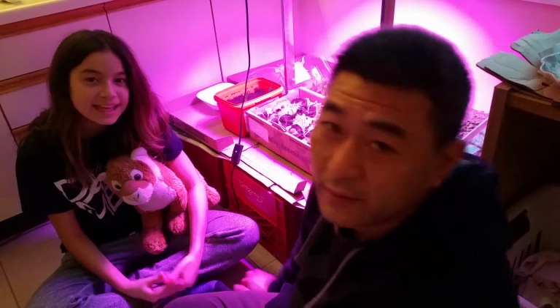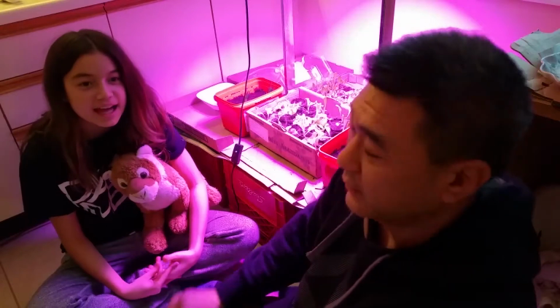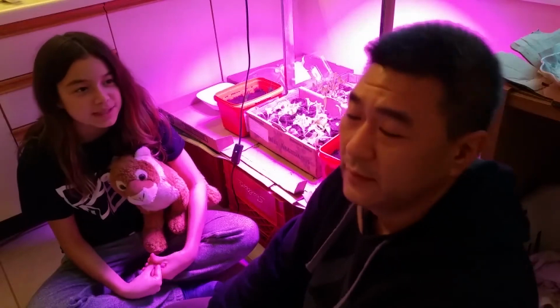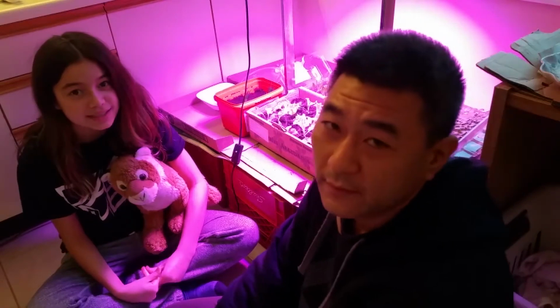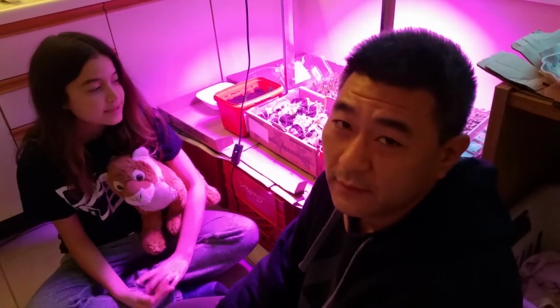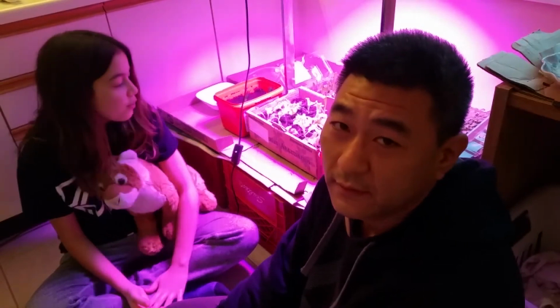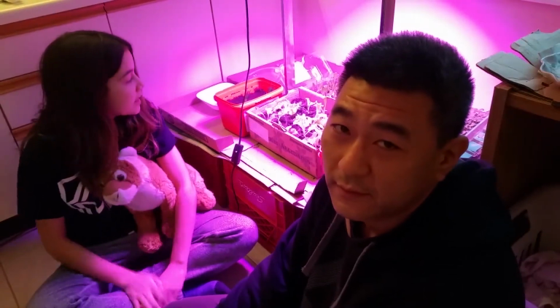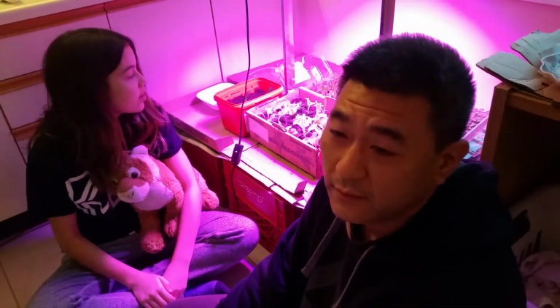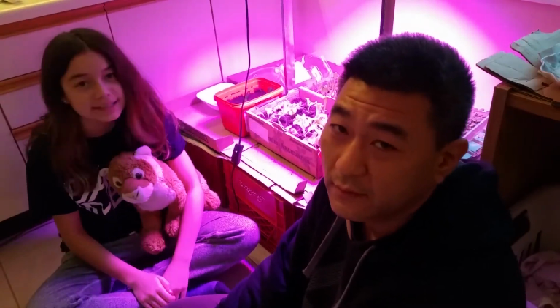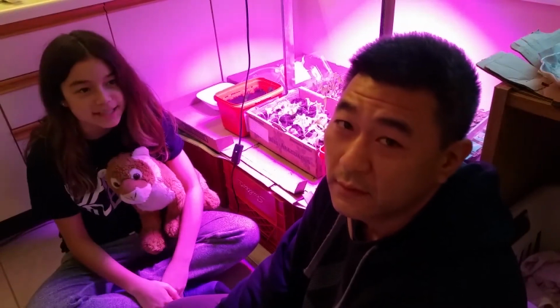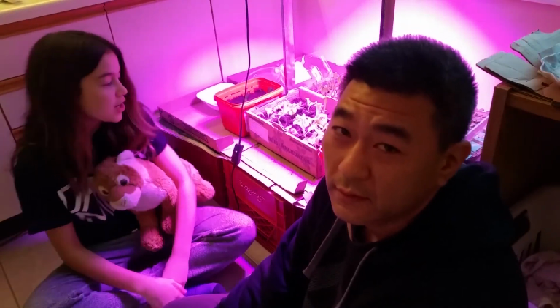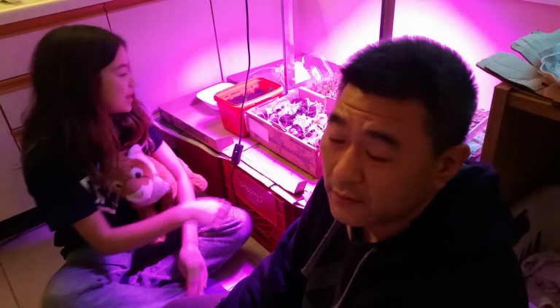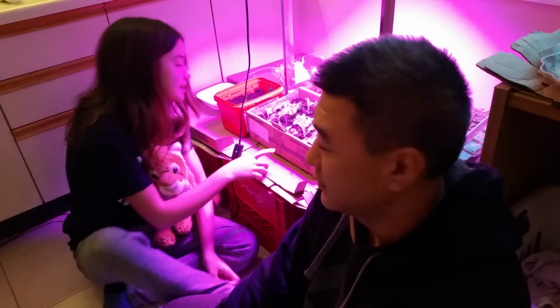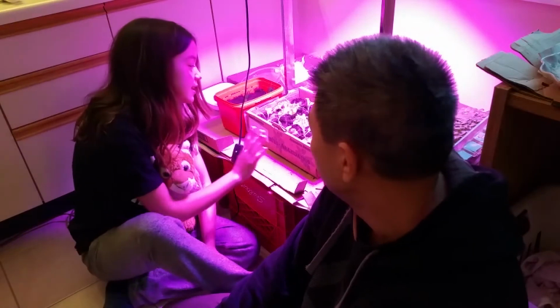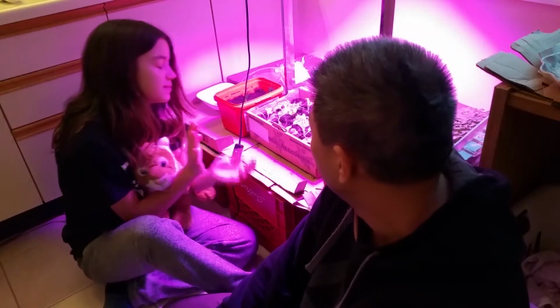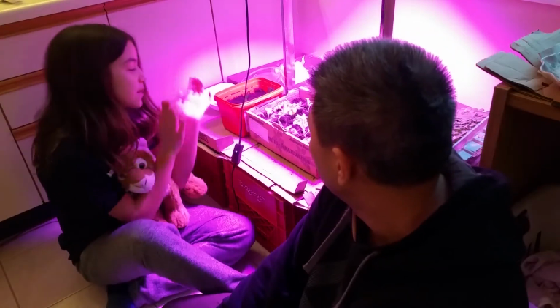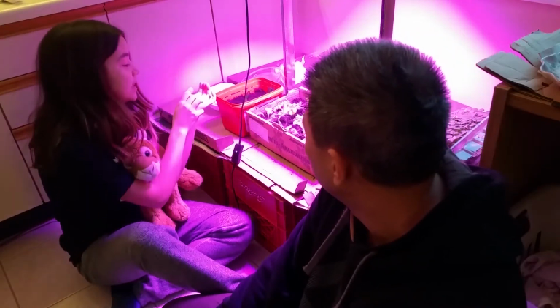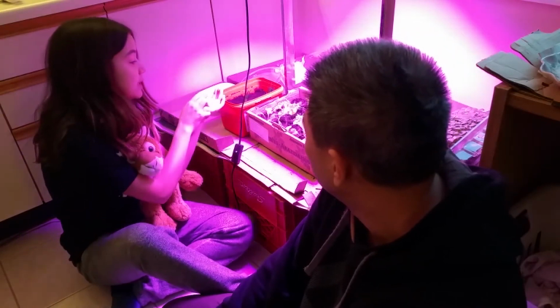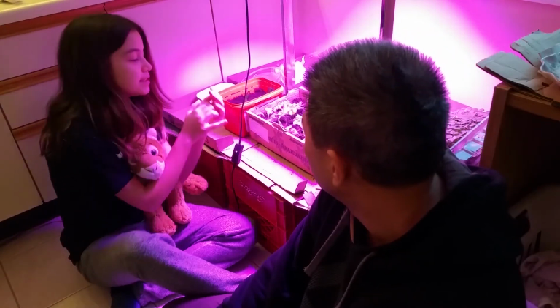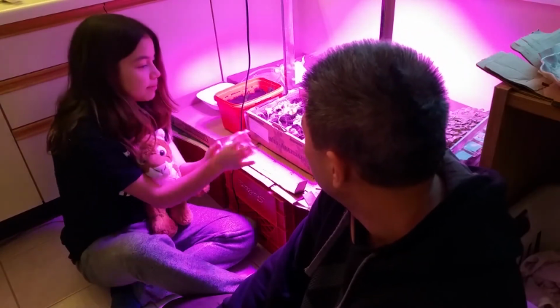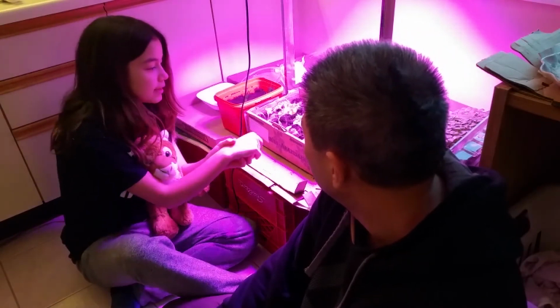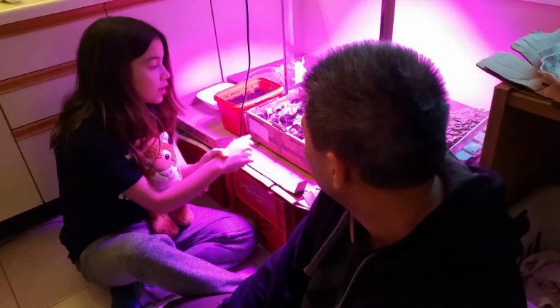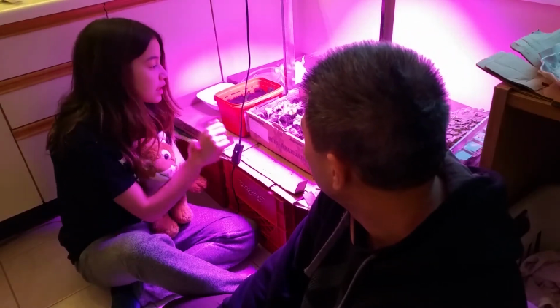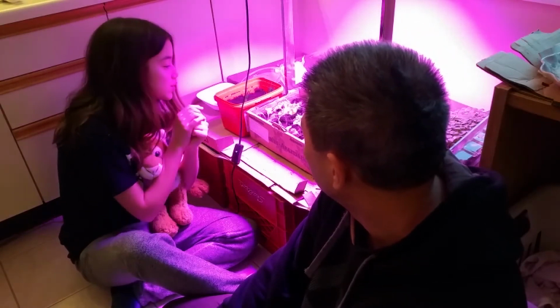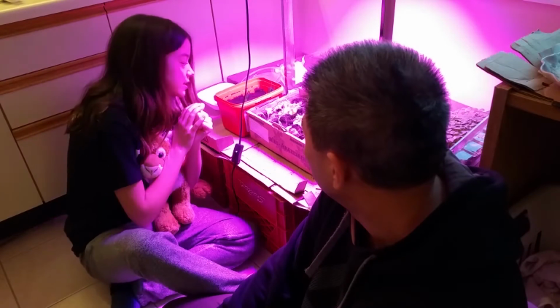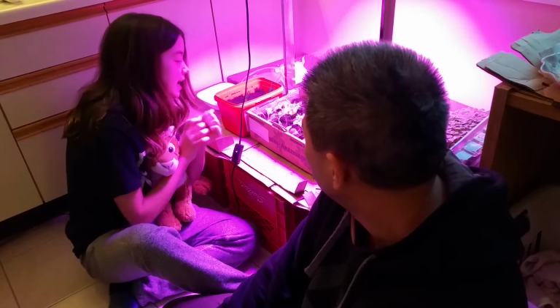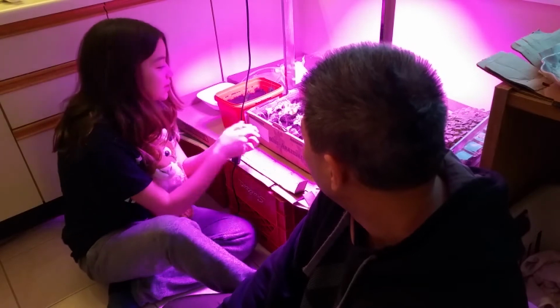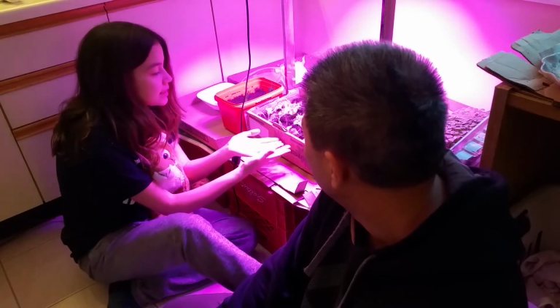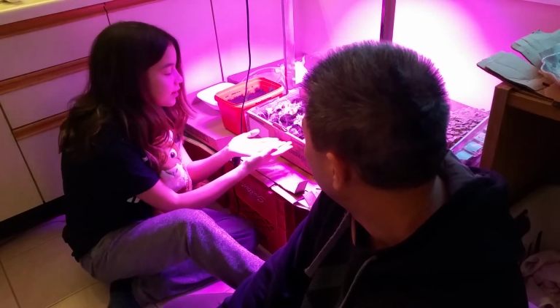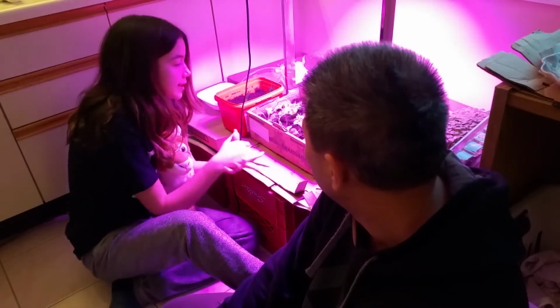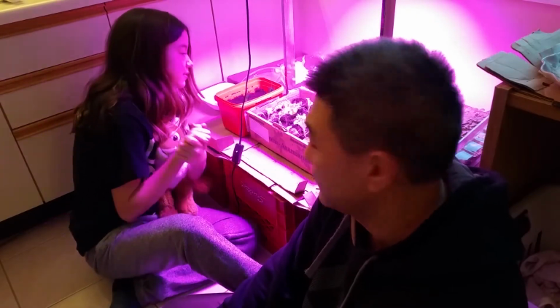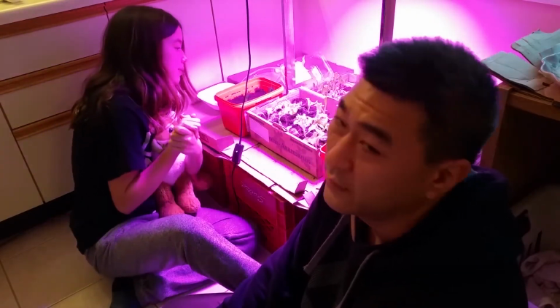Hey guys, welcome to today's video. So since the last time we talked, we harvested the onion, green onions, and we put the lettuce in their own individual pots. And as you can tell, they are growing very well.